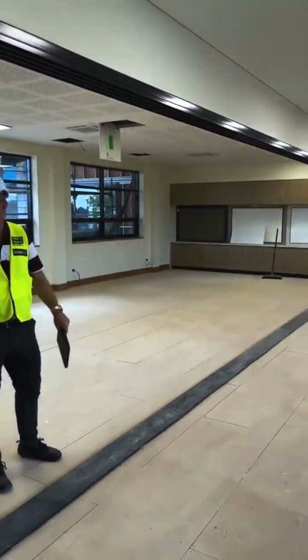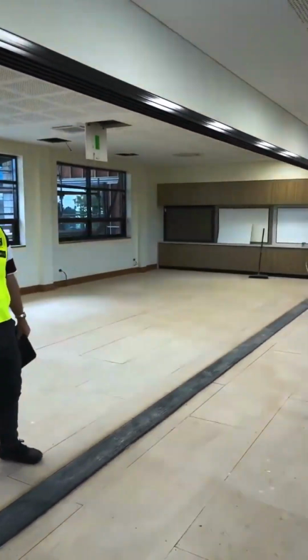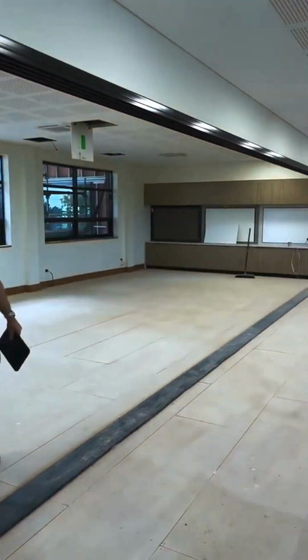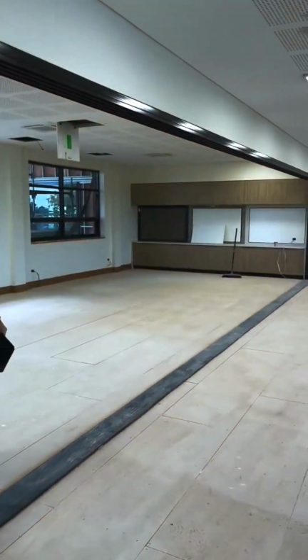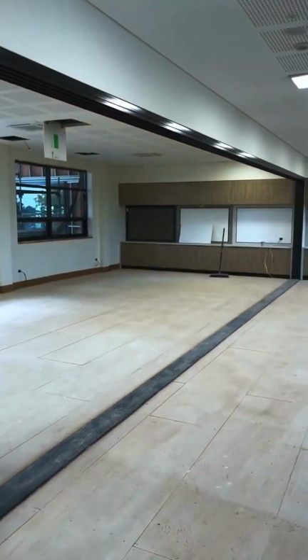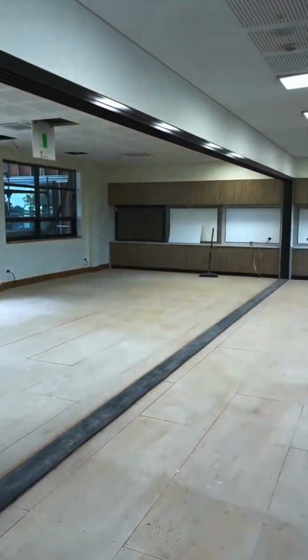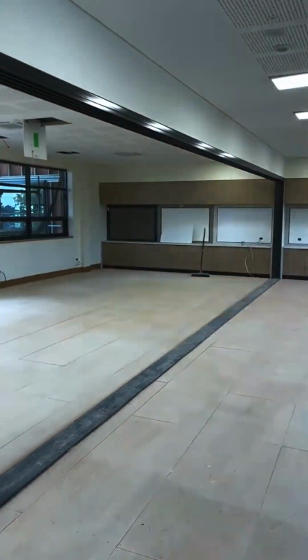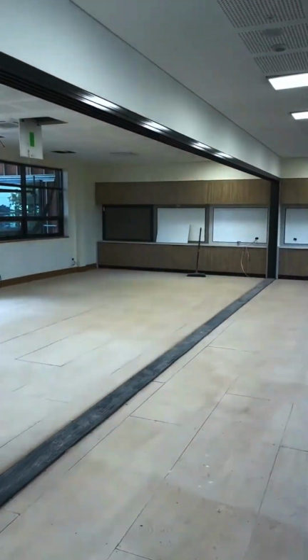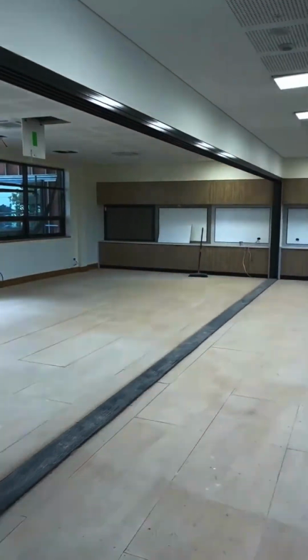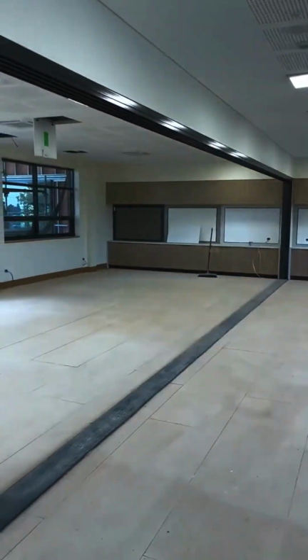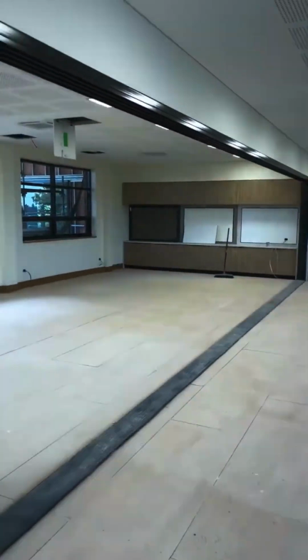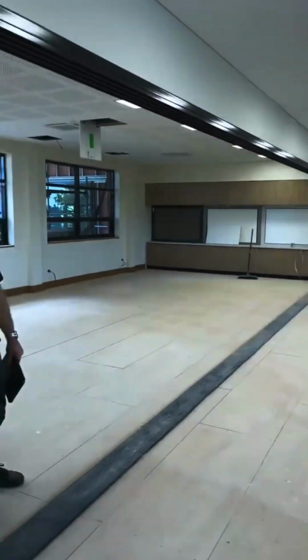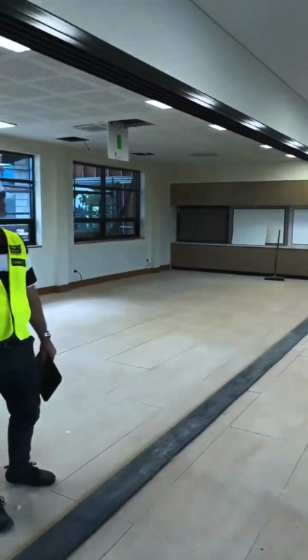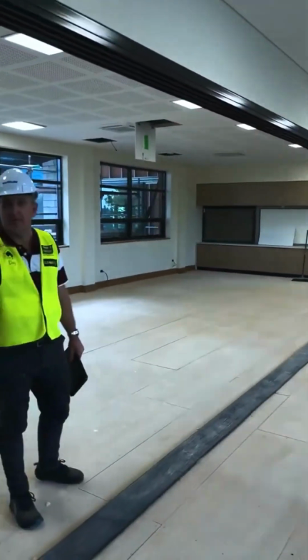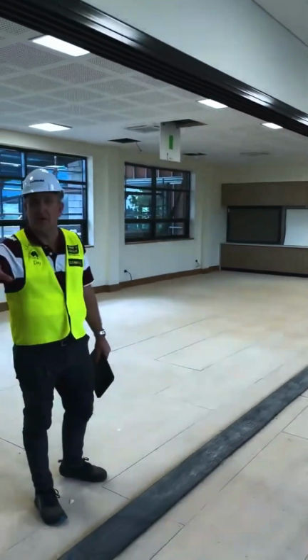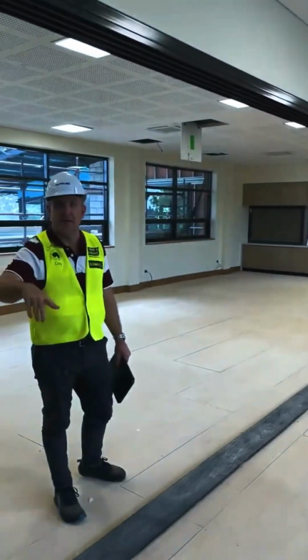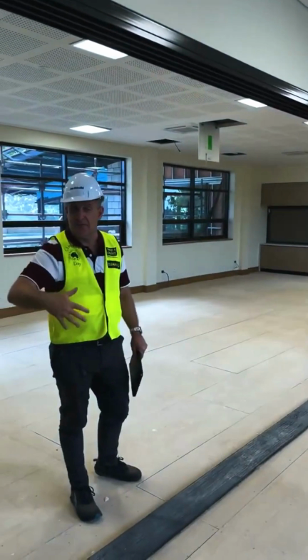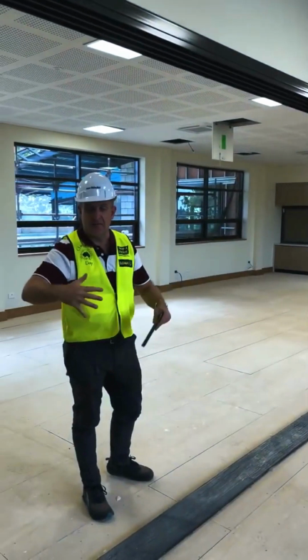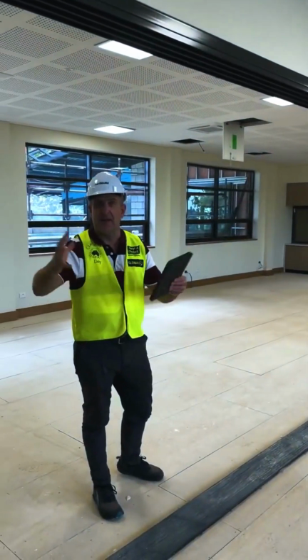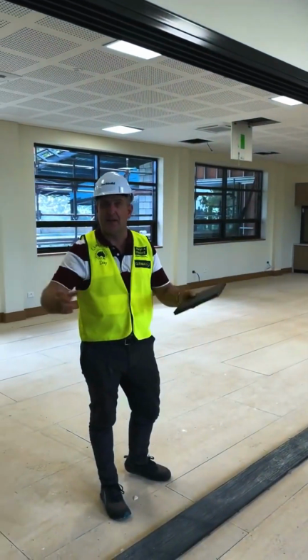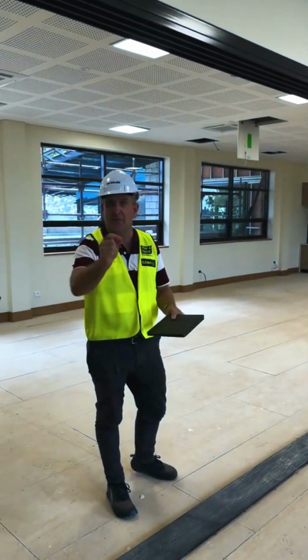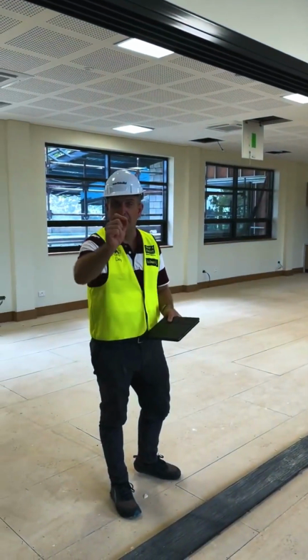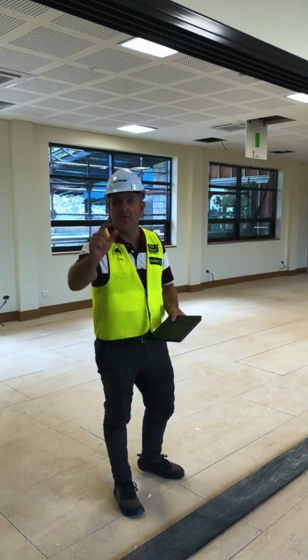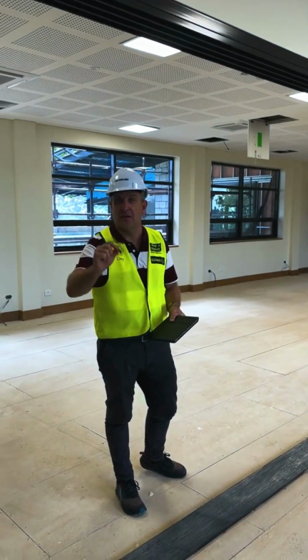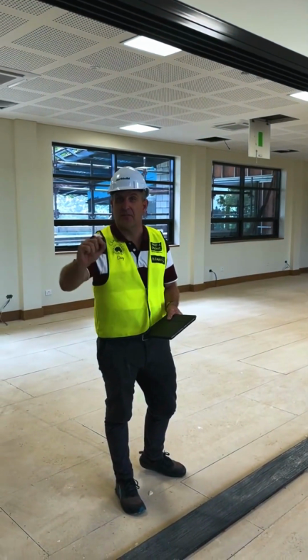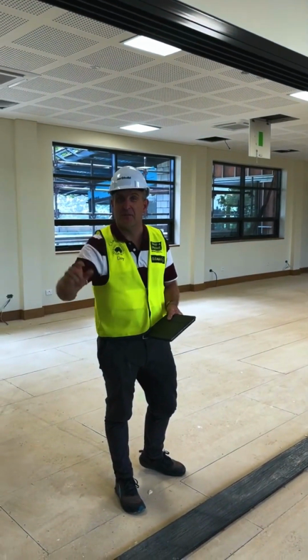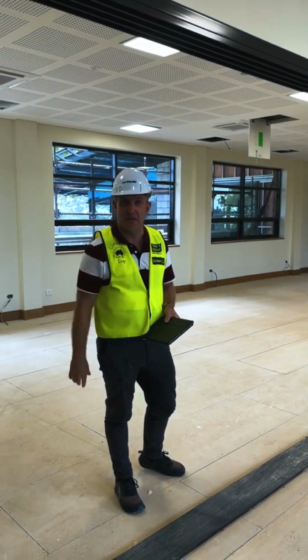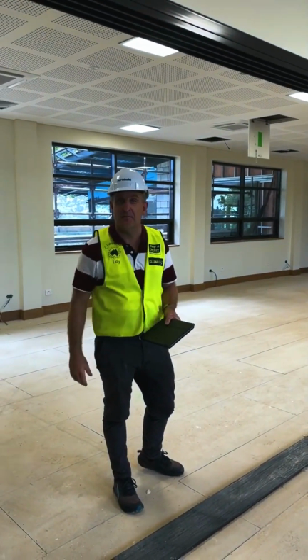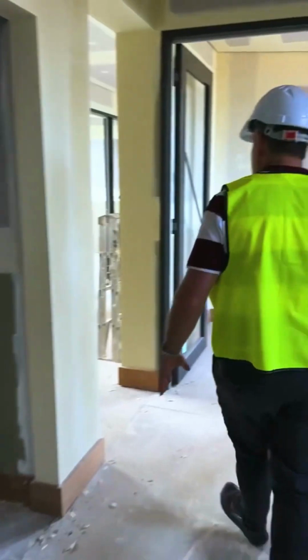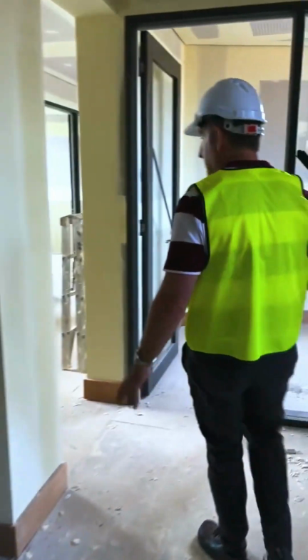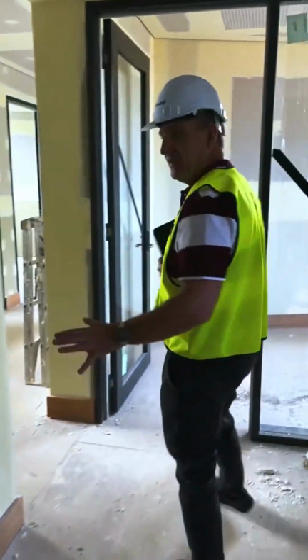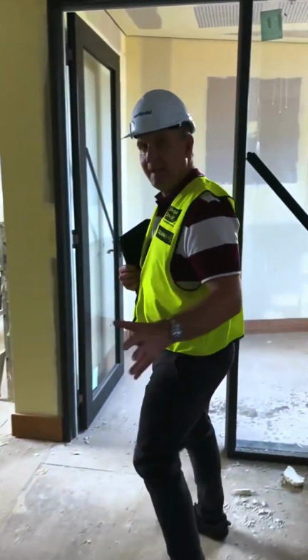The sliding doors have glass panels and we've put a special film on them that students will be able to write on. So if they're developing any maths problems, they'll be able to do some collaboration with each other.